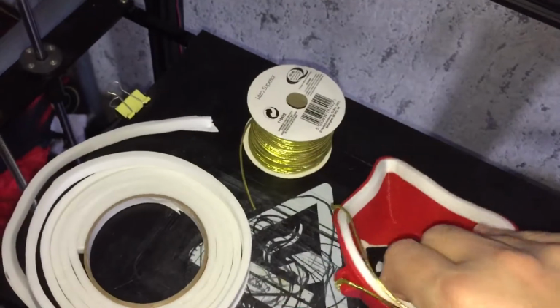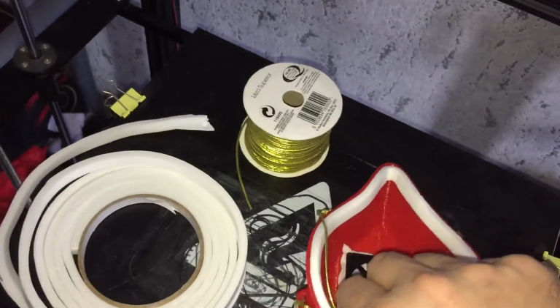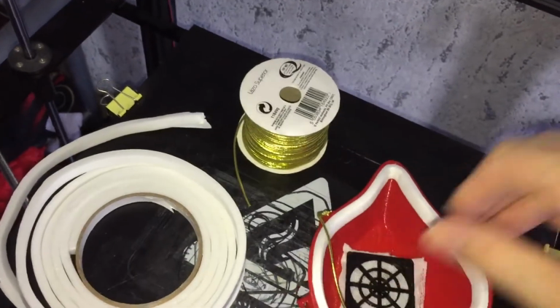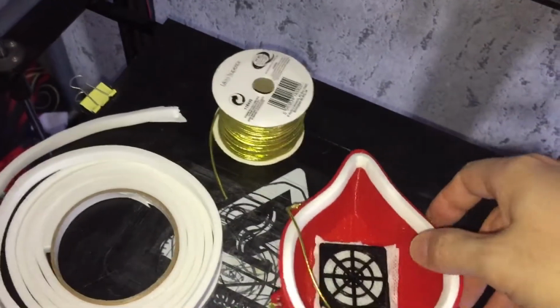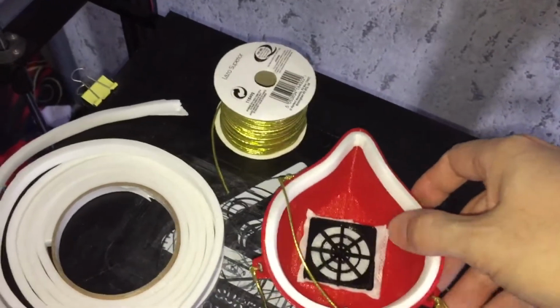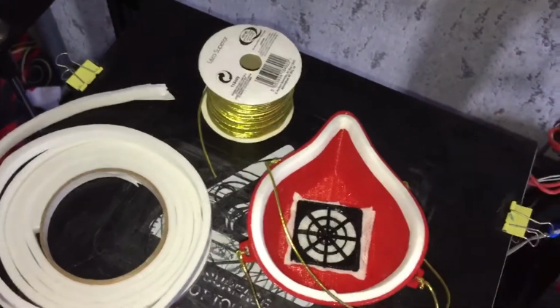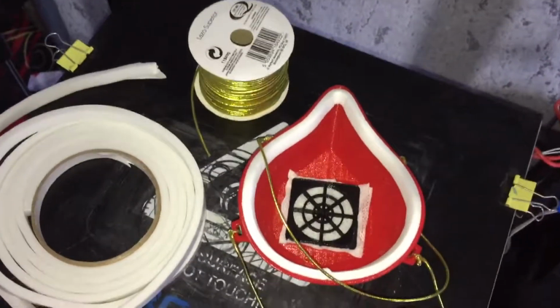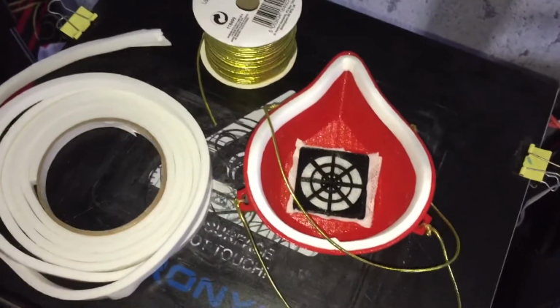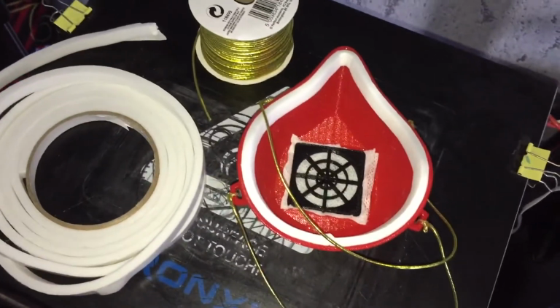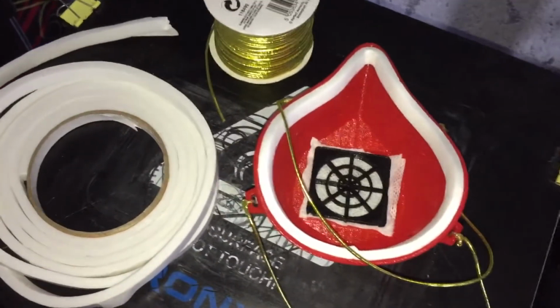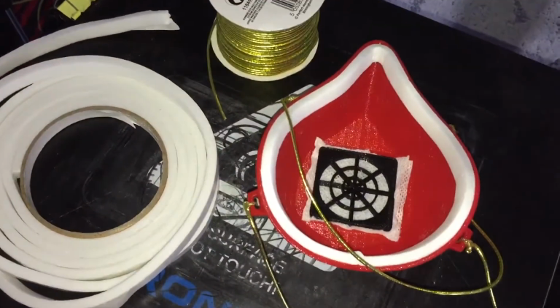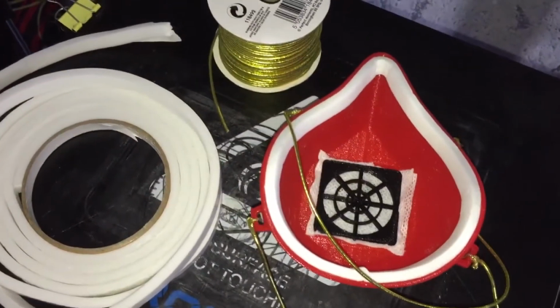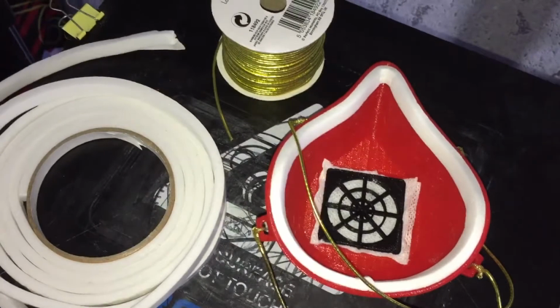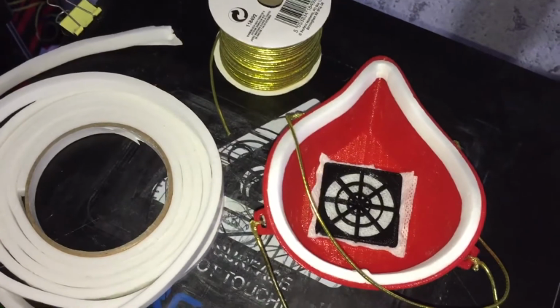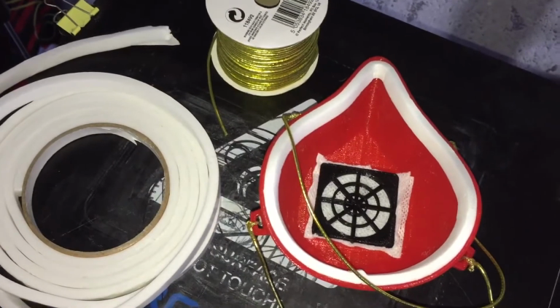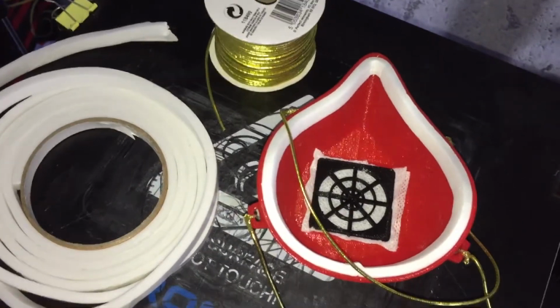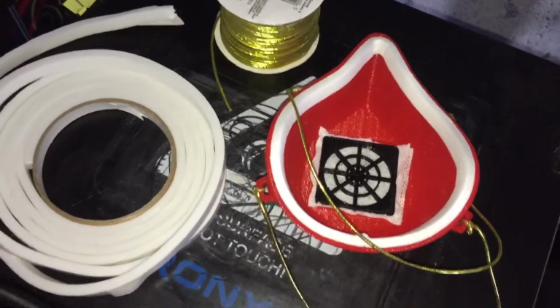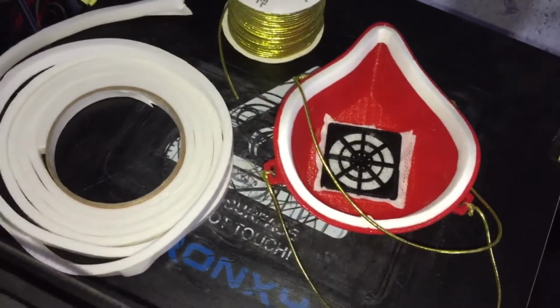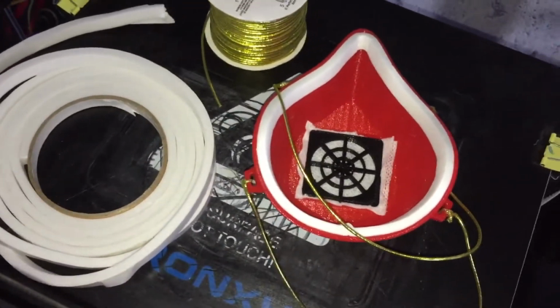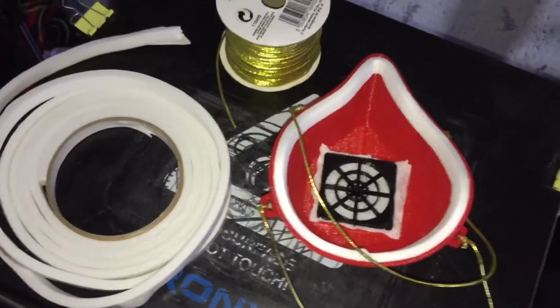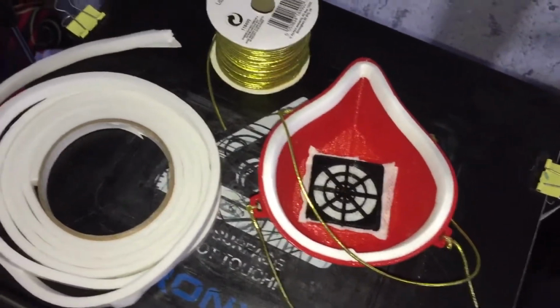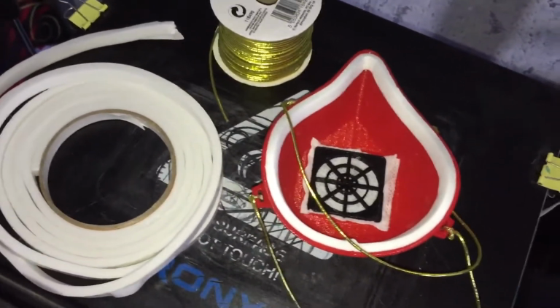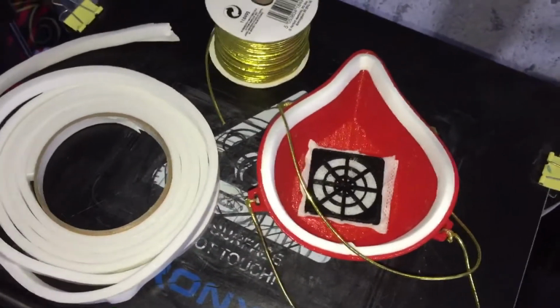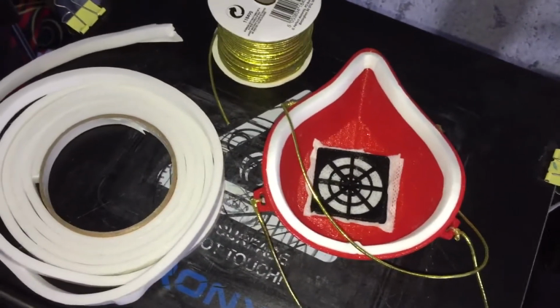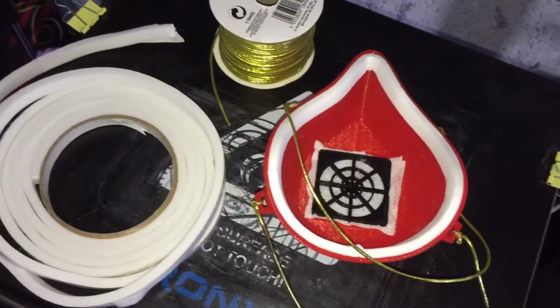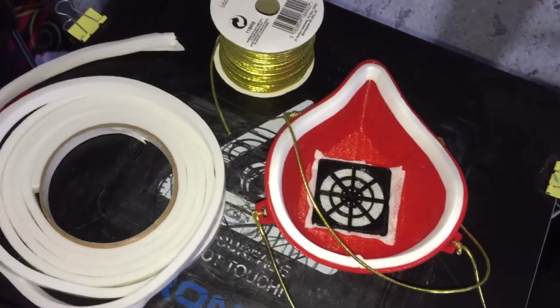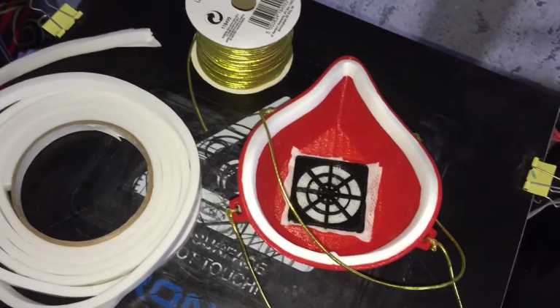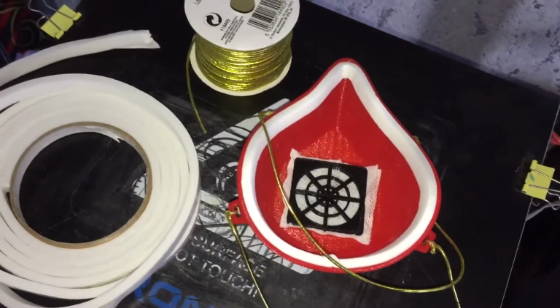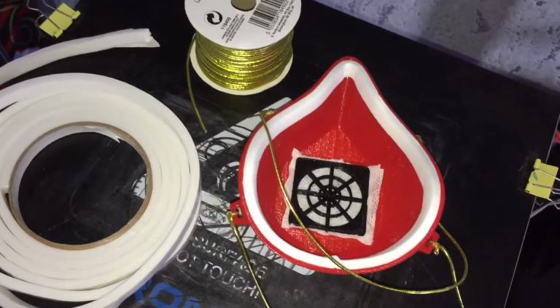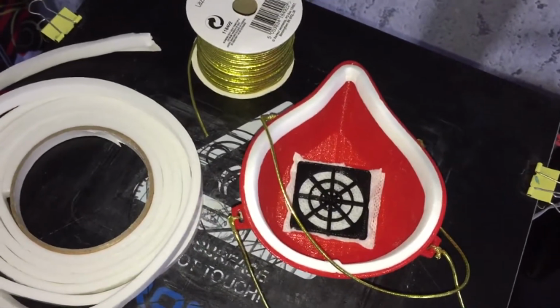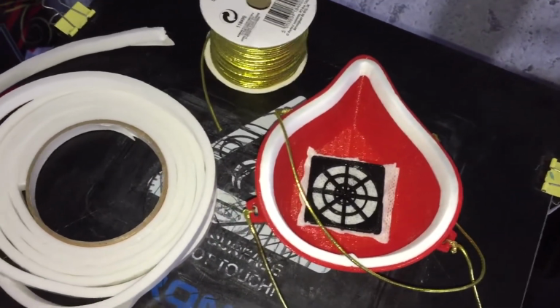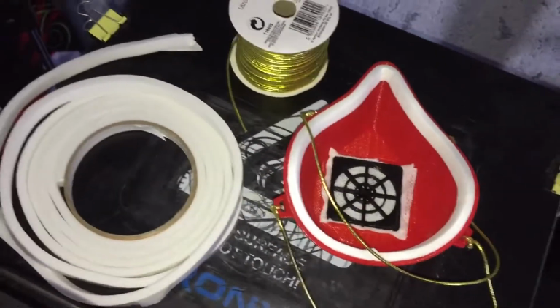I printed this at 0.2 layer height, which it shouldn't have delaminated but it did, but it finished anyway — completed on the inside as well. Did this at 10 to 15 percent infill, three perimeters, three top layers, three bottom layers.